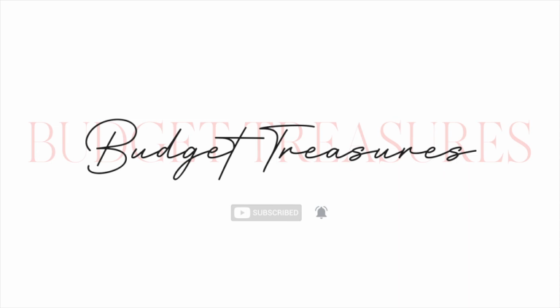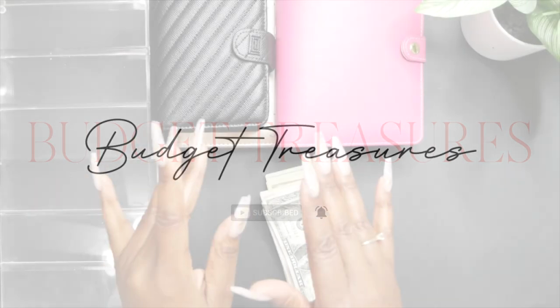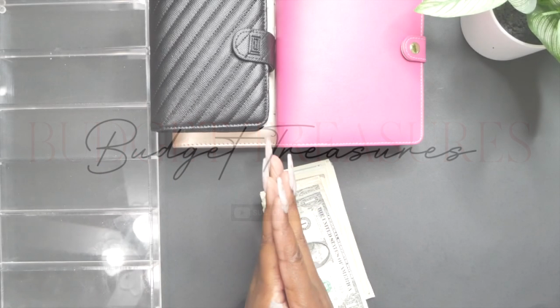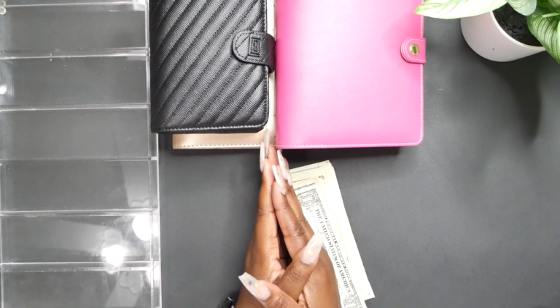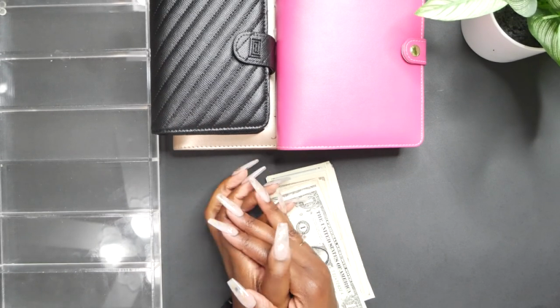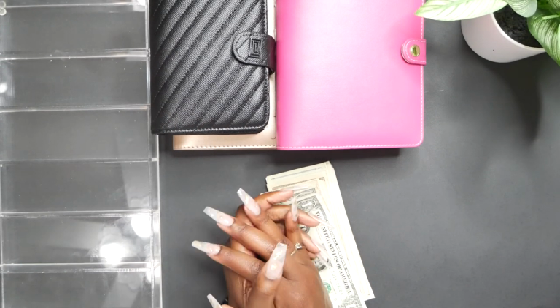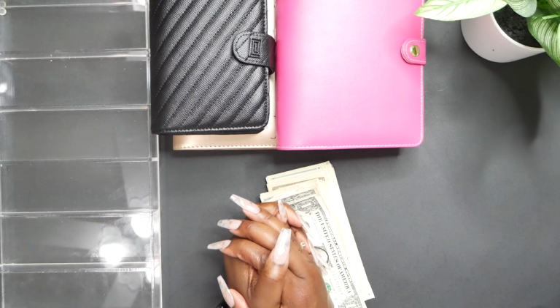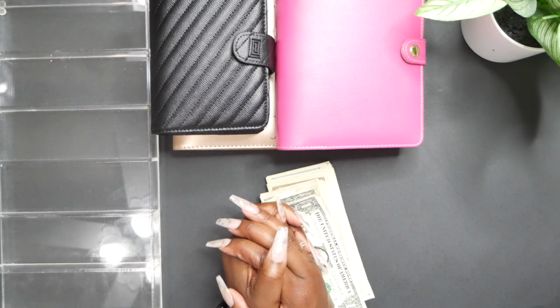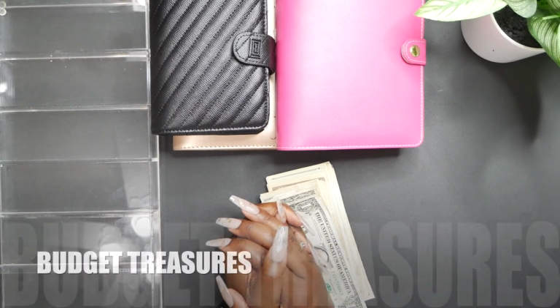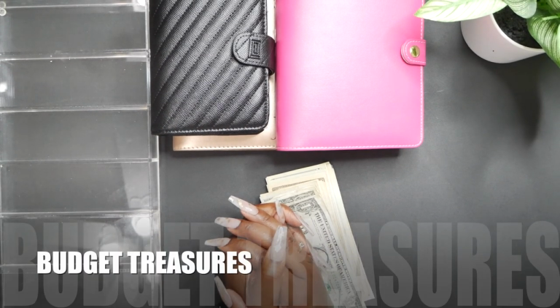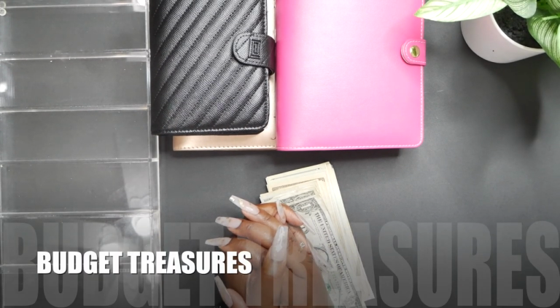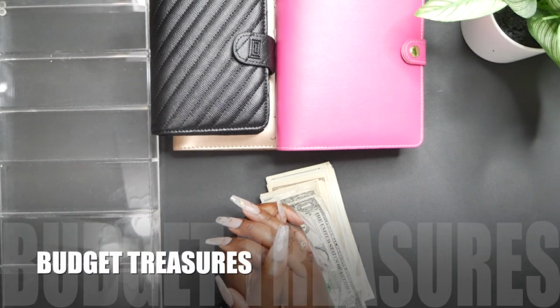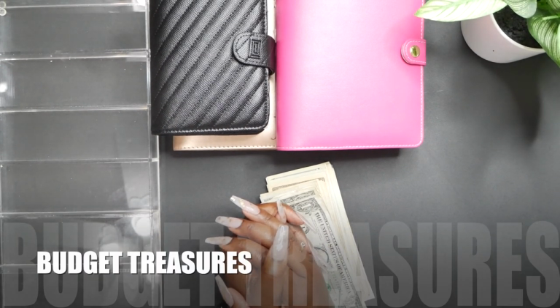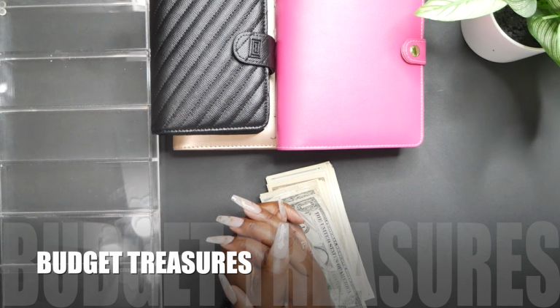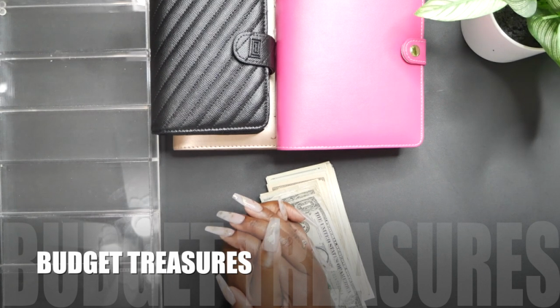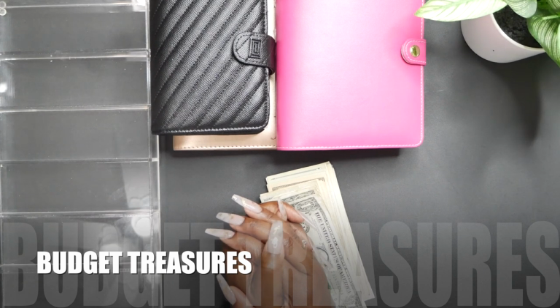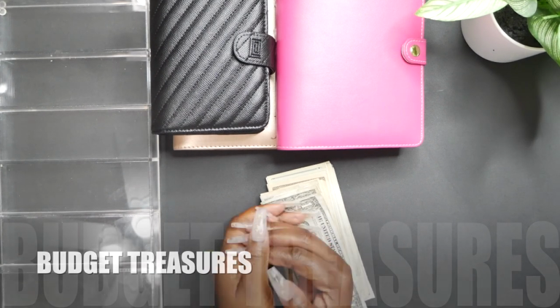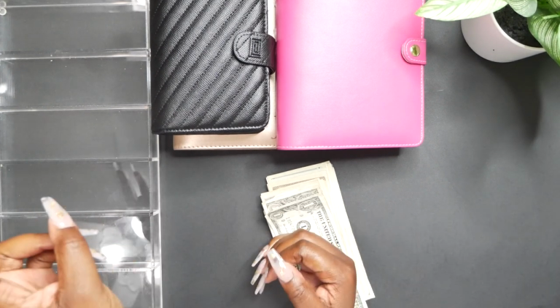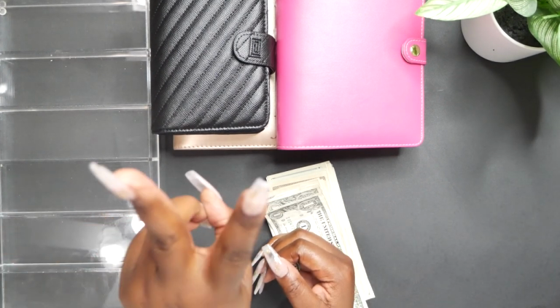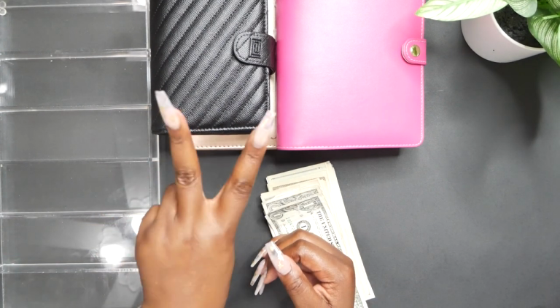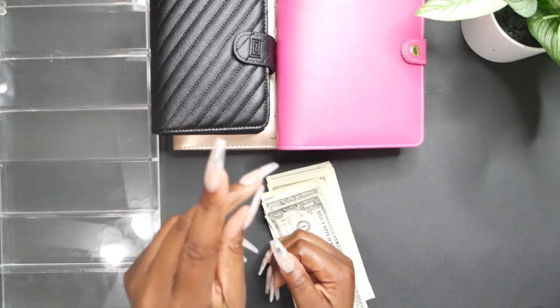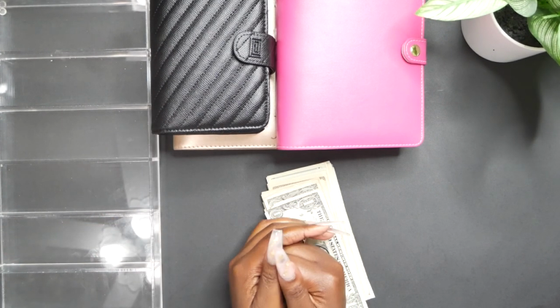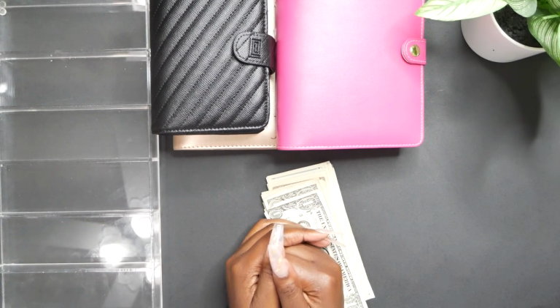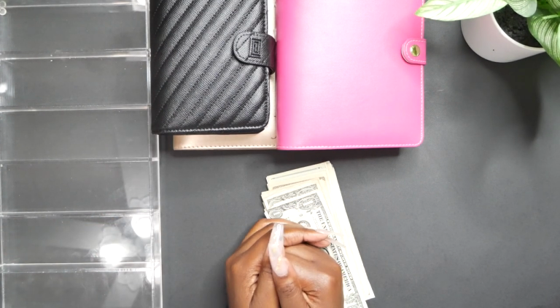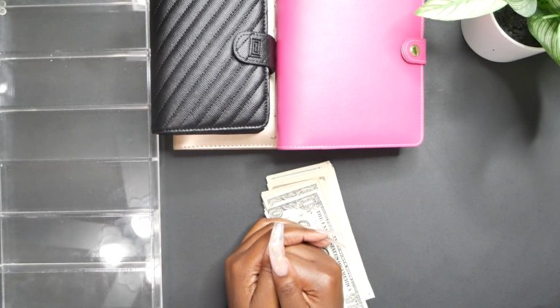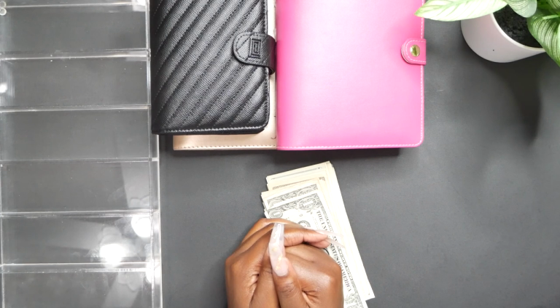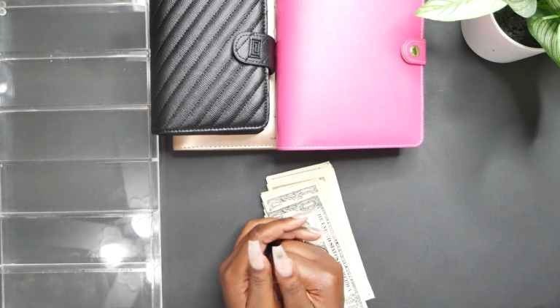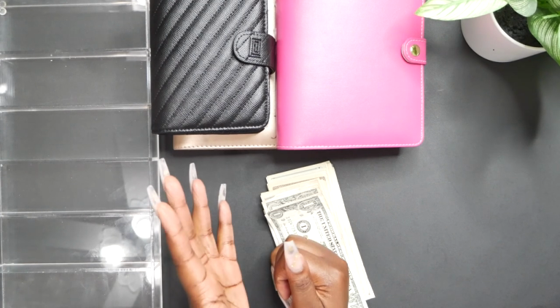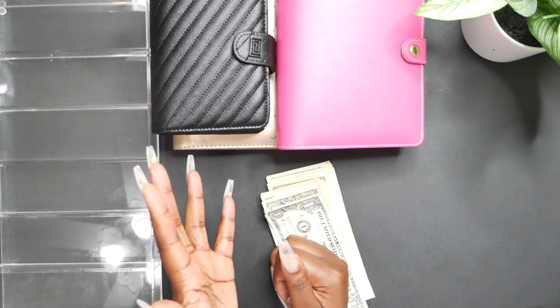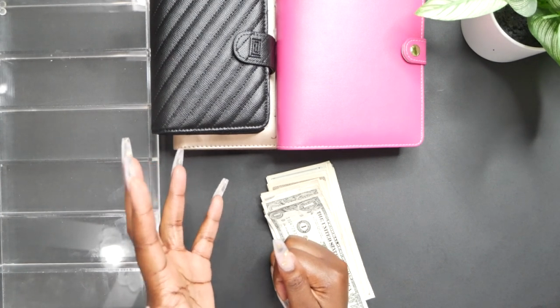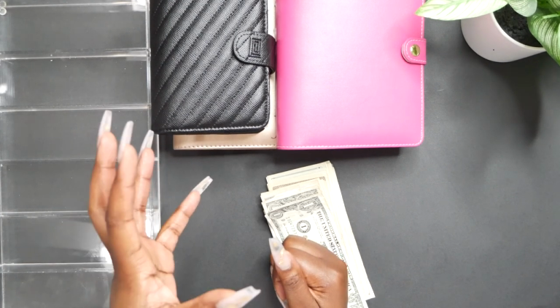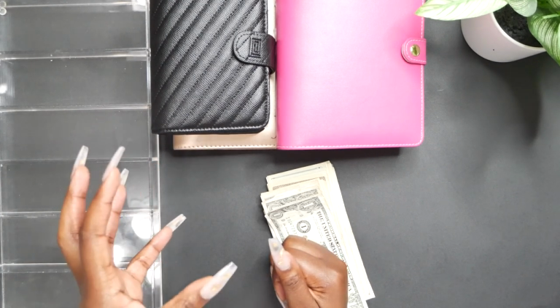Hello everybody and welcome back to my channel. My name is Jasmine, aka Budget Treasures, and here on today's video we are going to be stuffing my cash envelopes for my second paycheck in the month of February. I do apologize — I wasn't able to release a budget video.